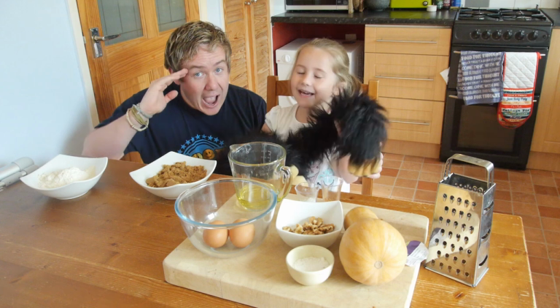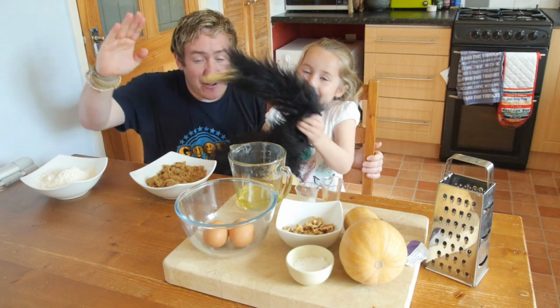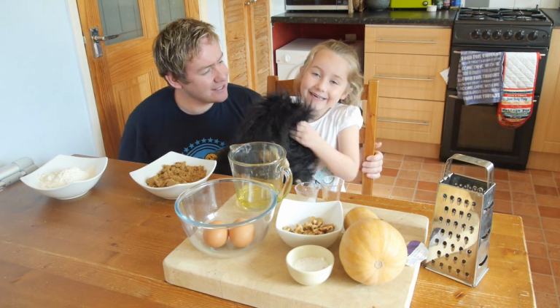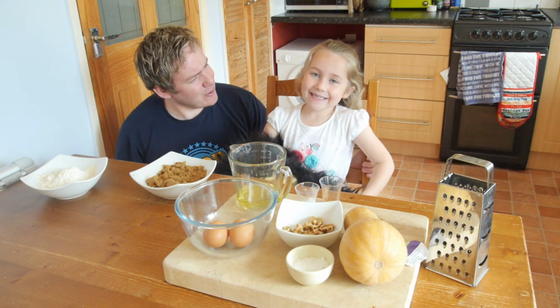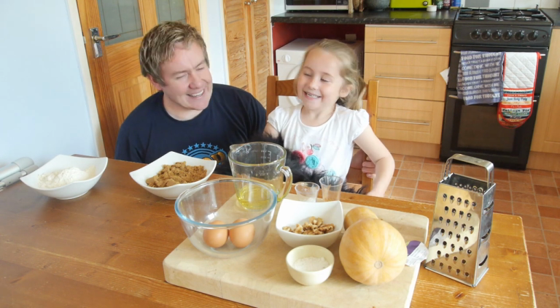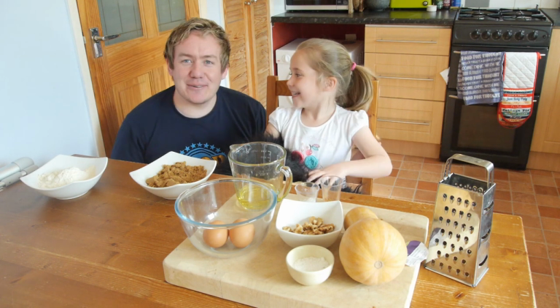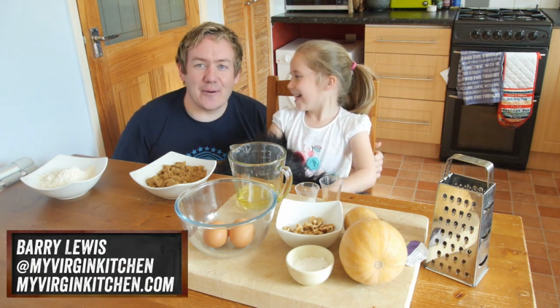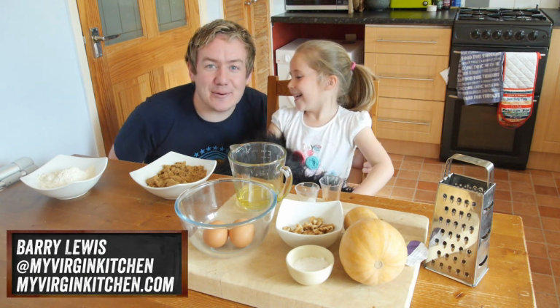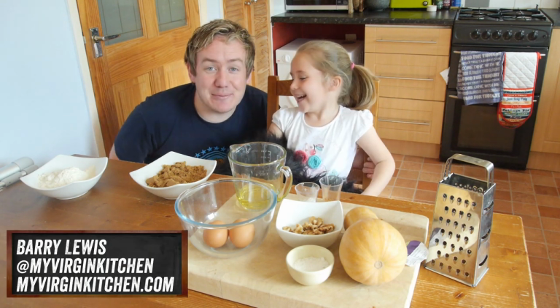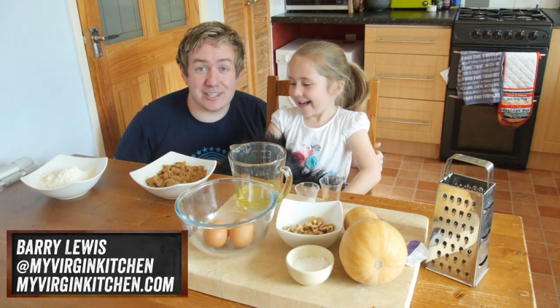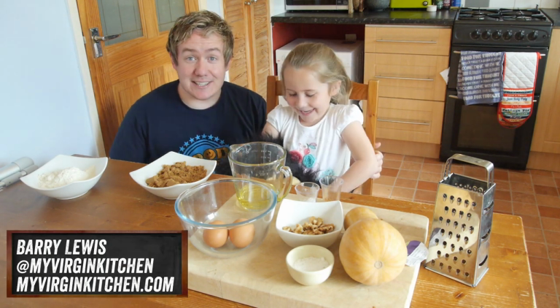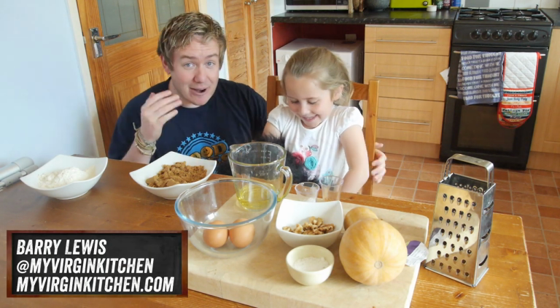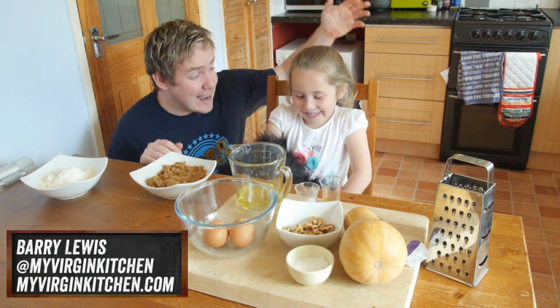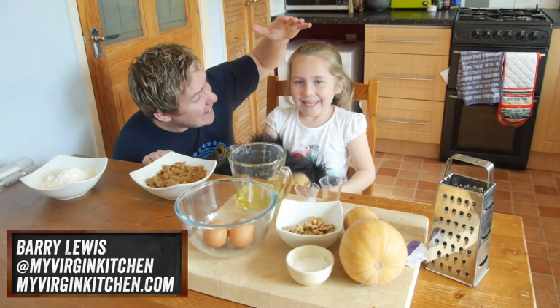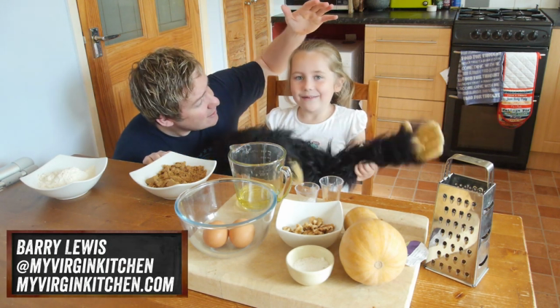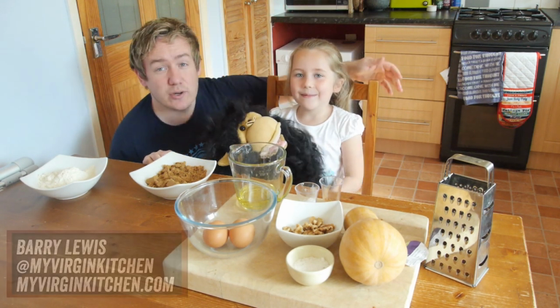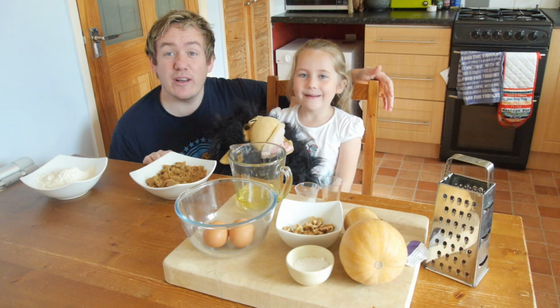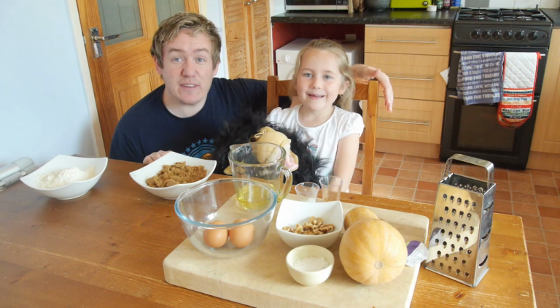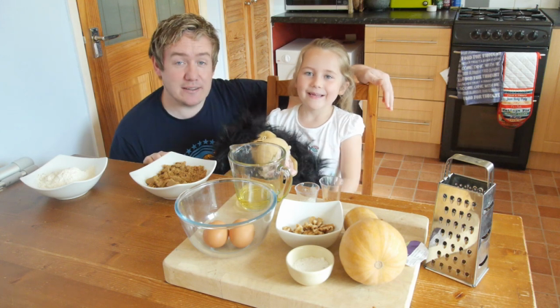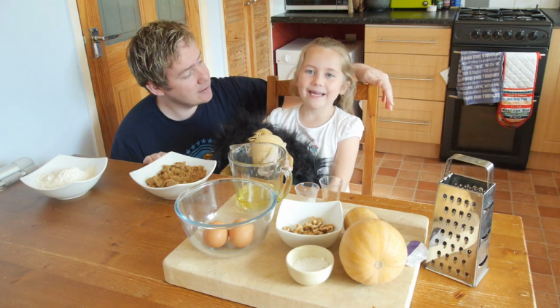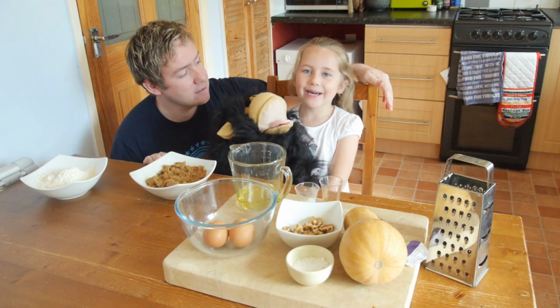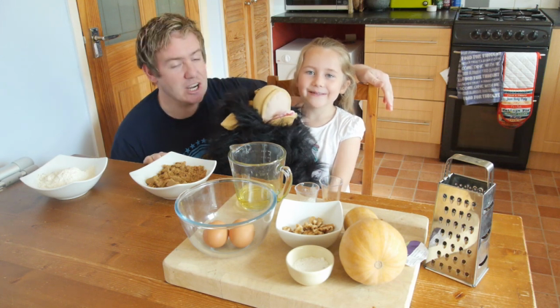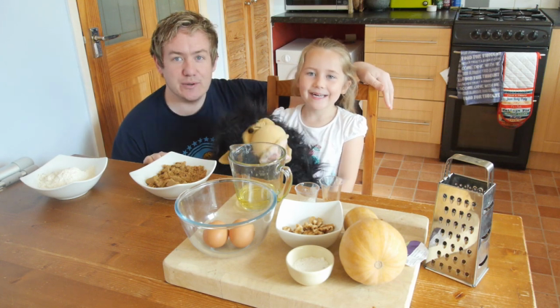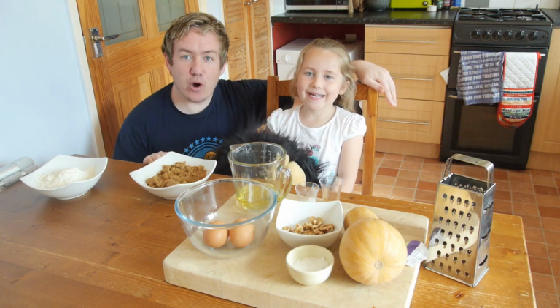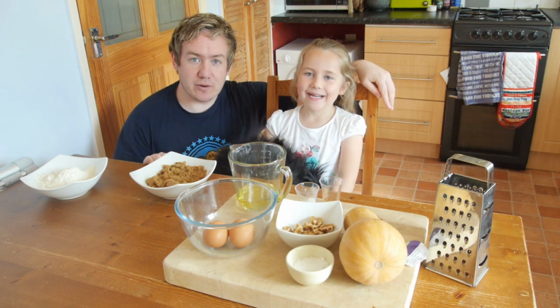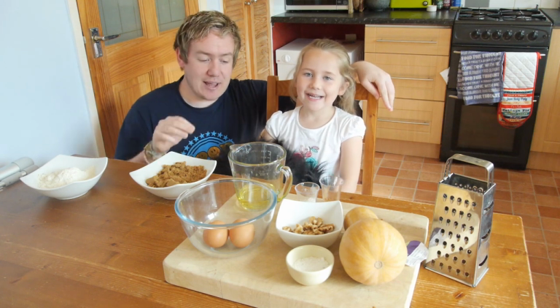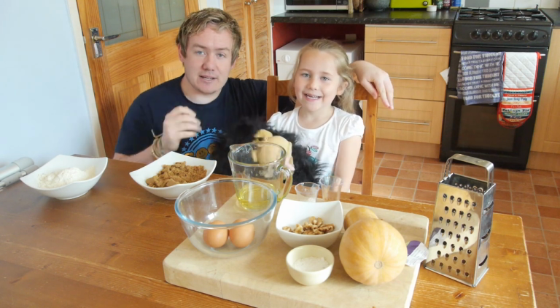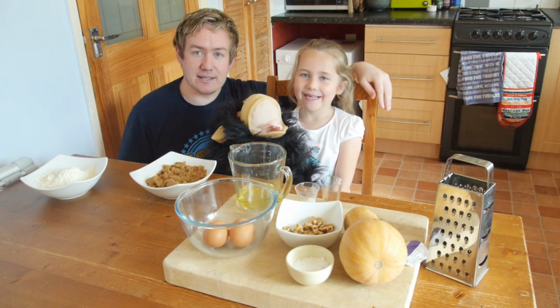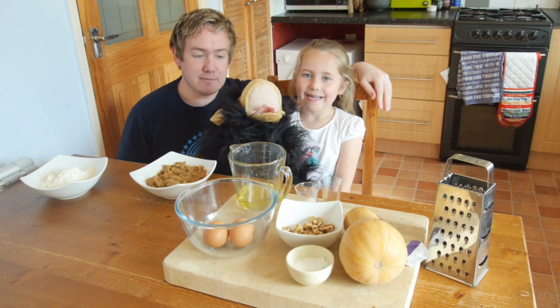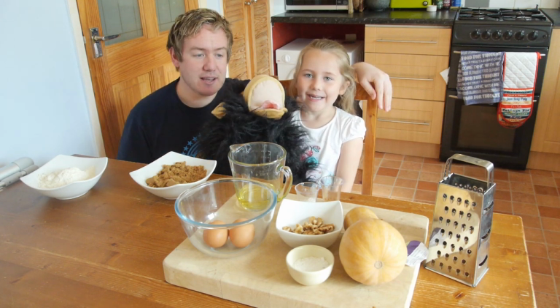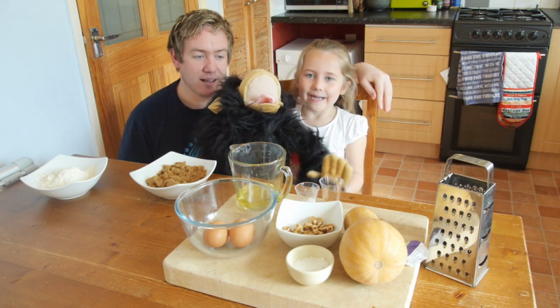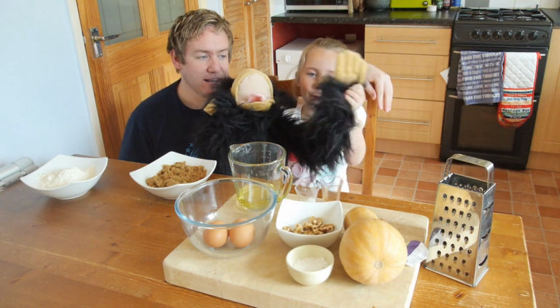Howdy folks, how is it going? Welcome to my Virgin Kitchen, it is Barry here and today I am joined with Phoebe. Hello! It is my oldest daughter Phoebe, and a monkey — say hello monkey. Hello!